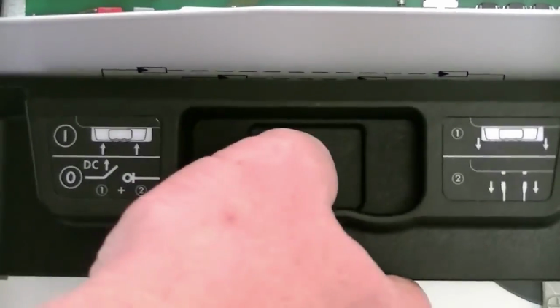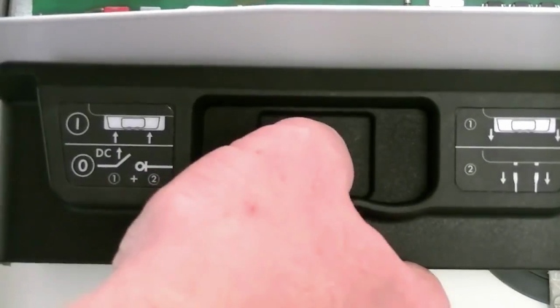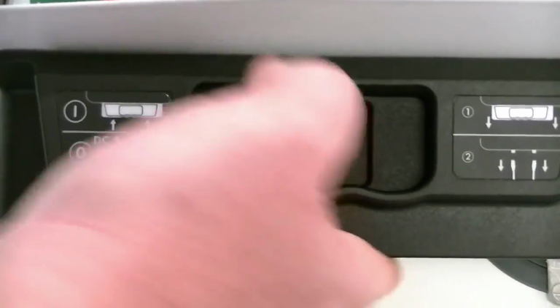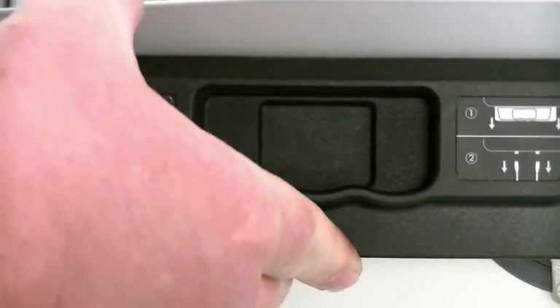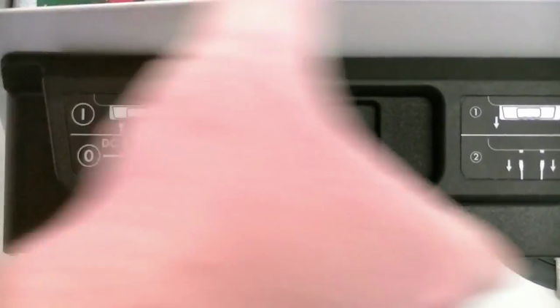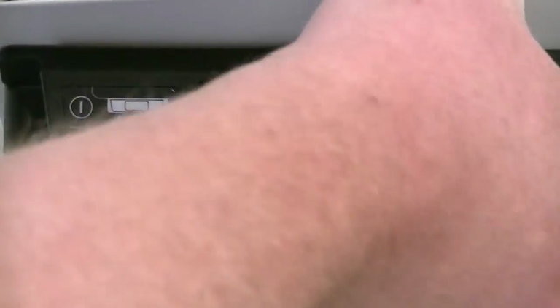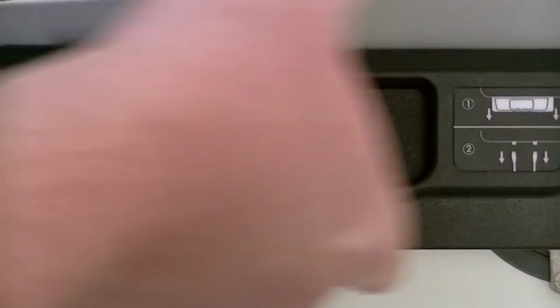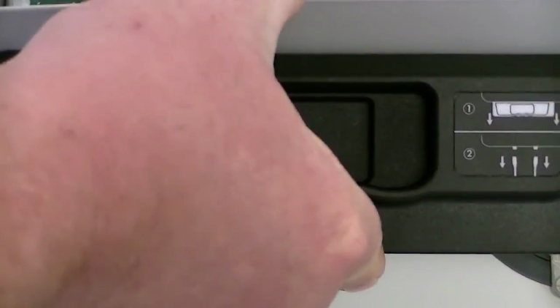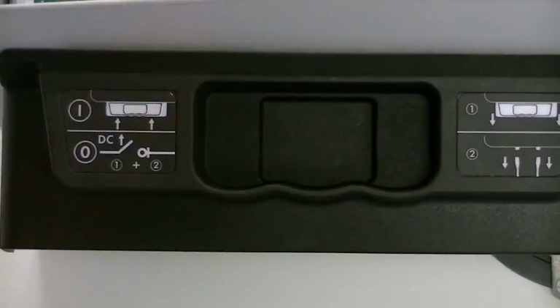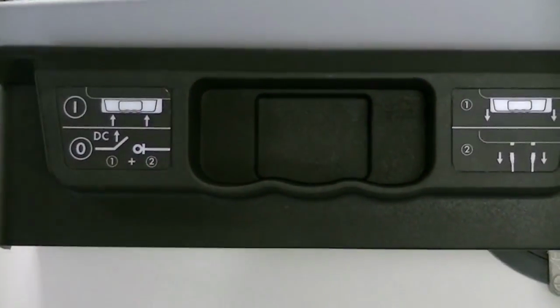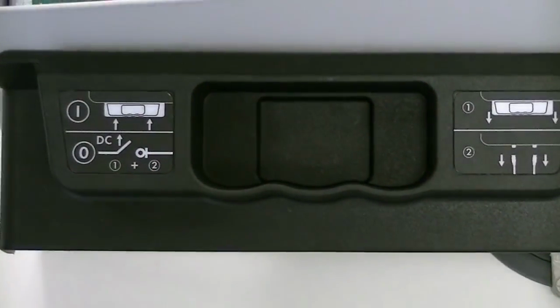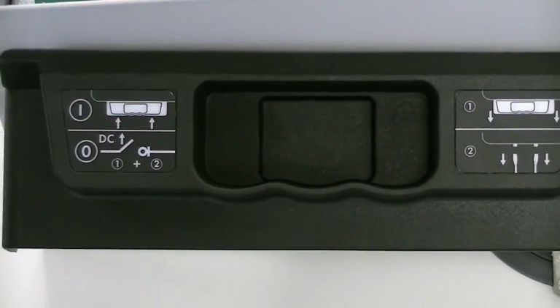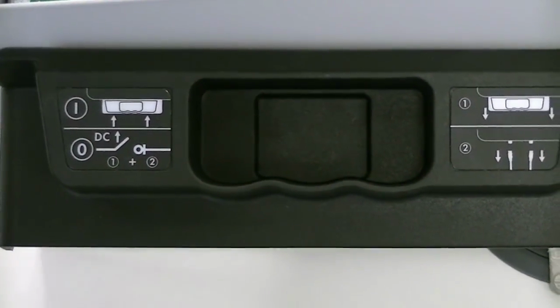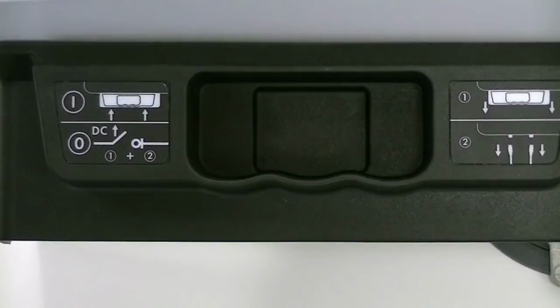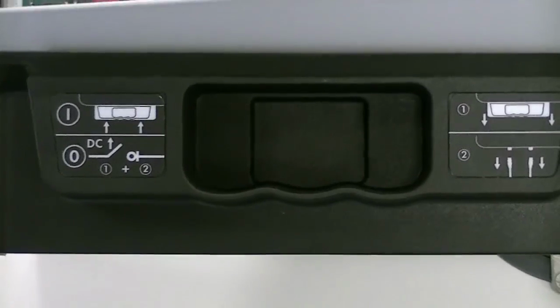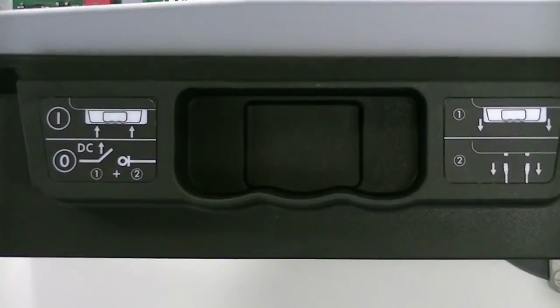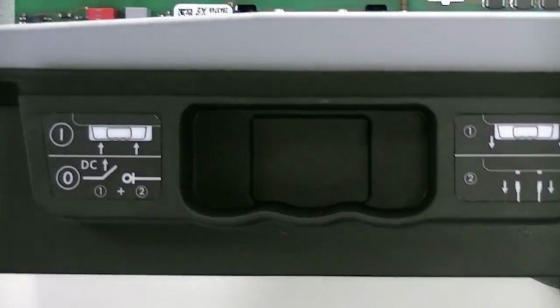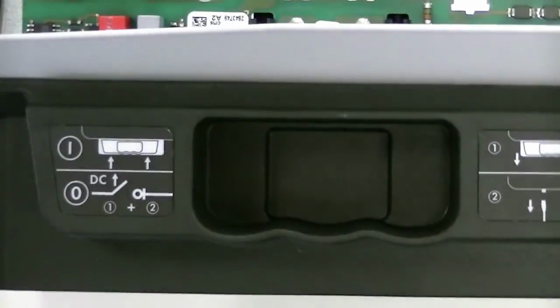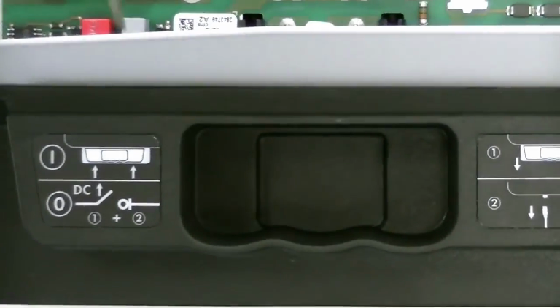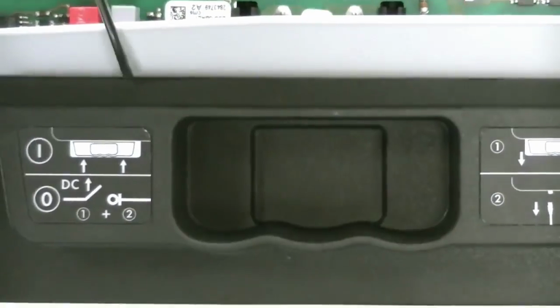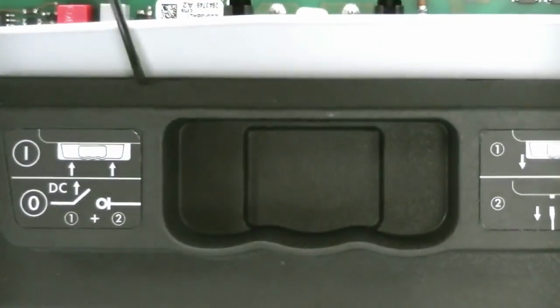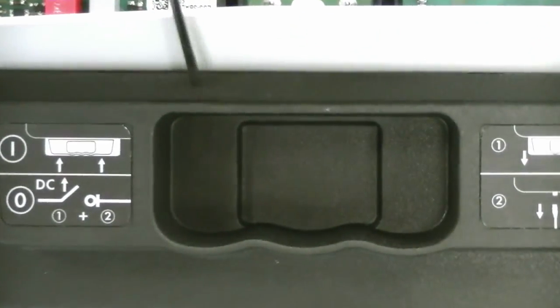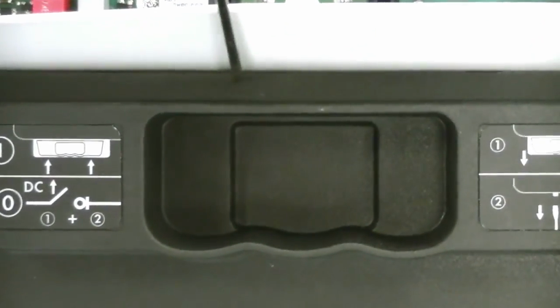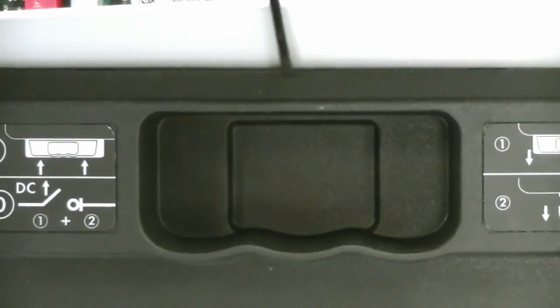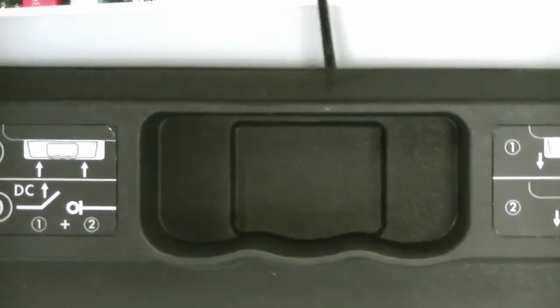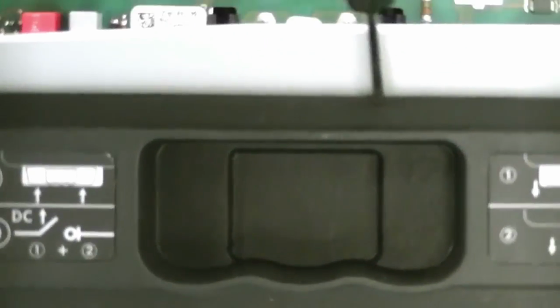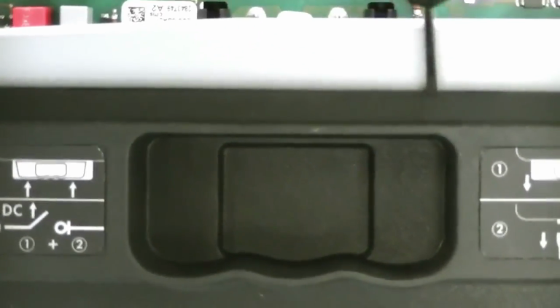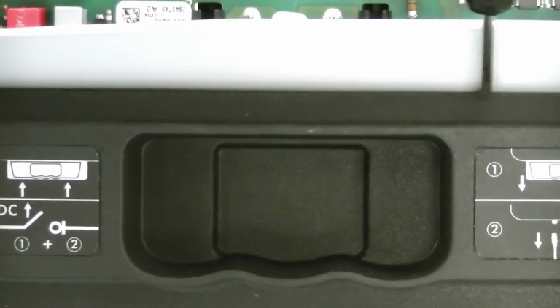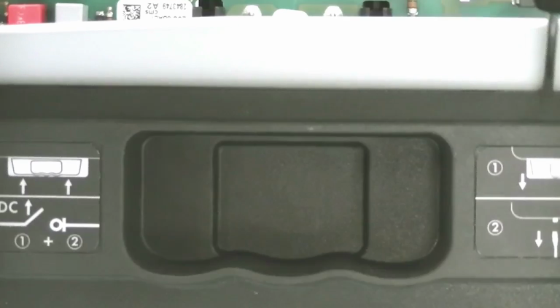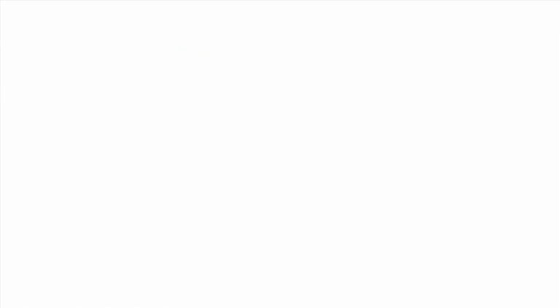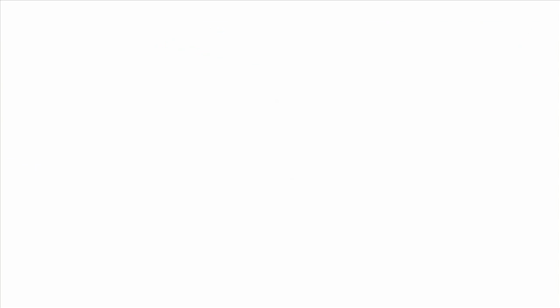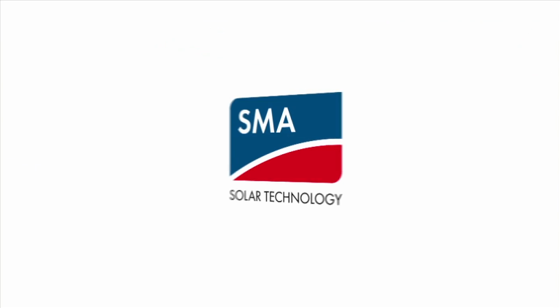This is with the ESS handle correctly installed. There is no gap between the handle and the body of the inverter.